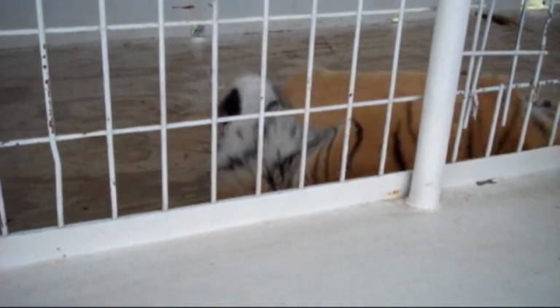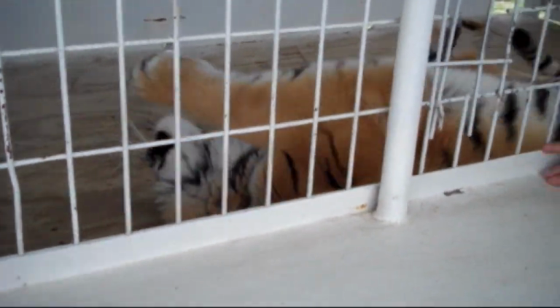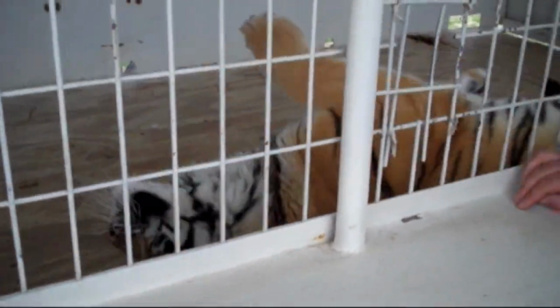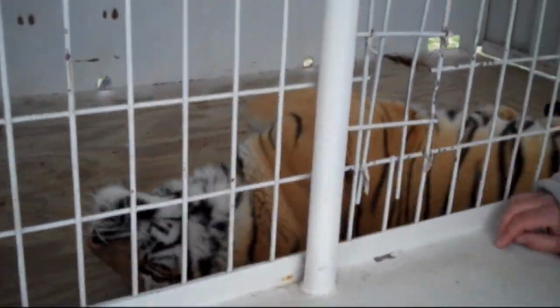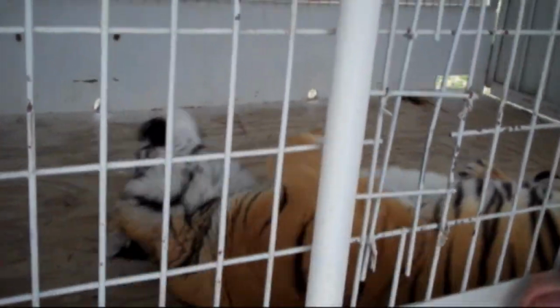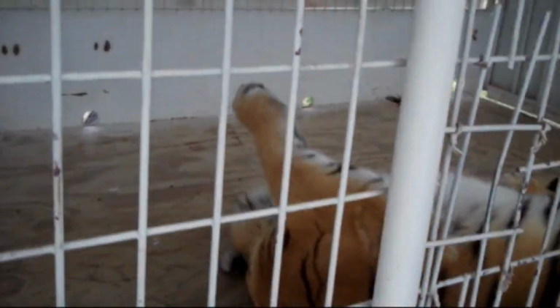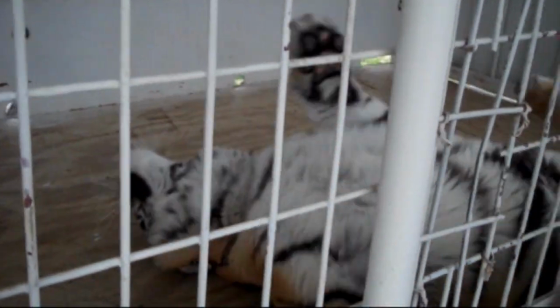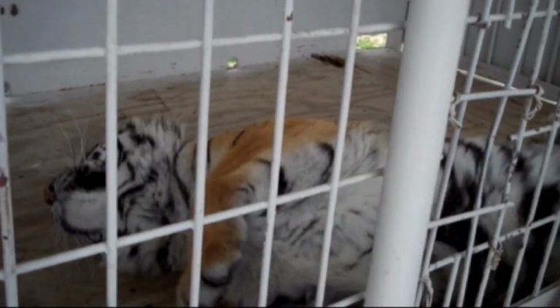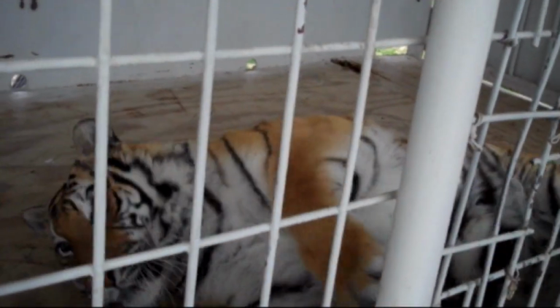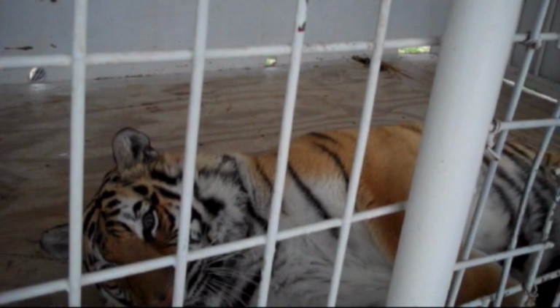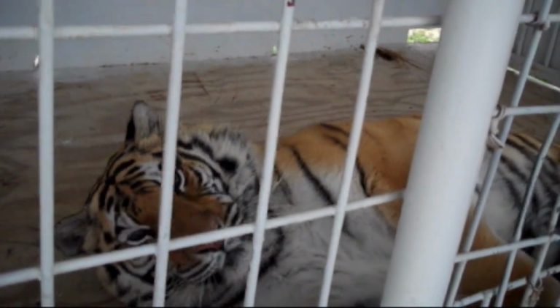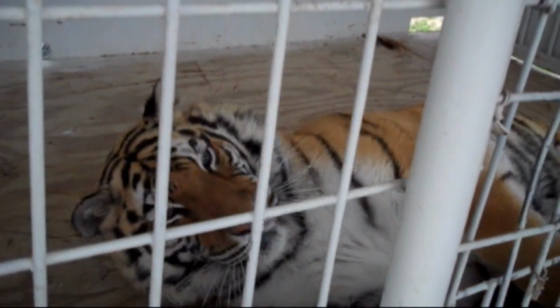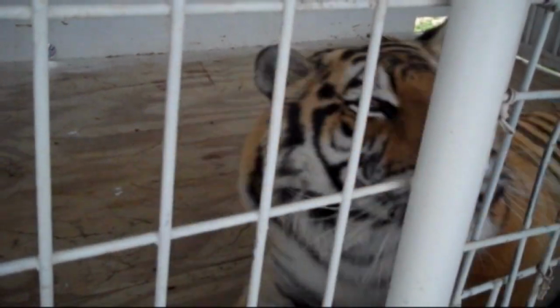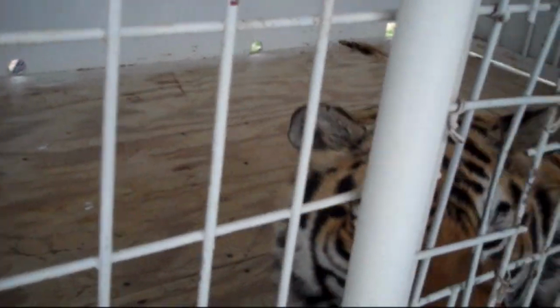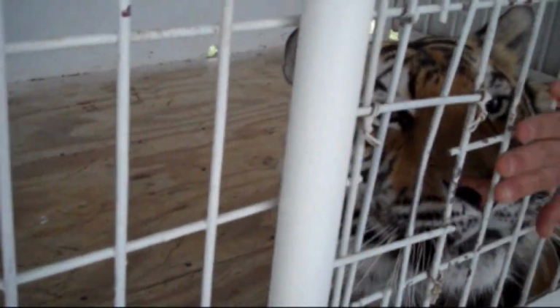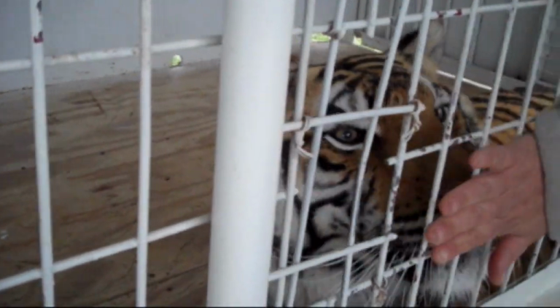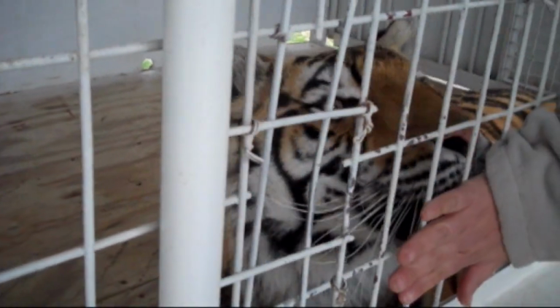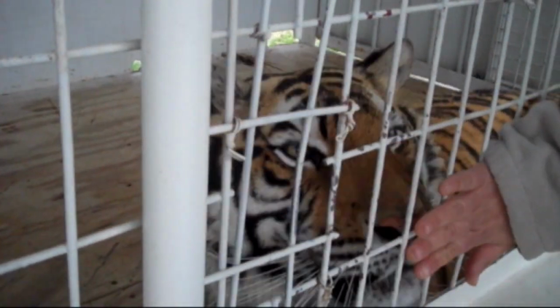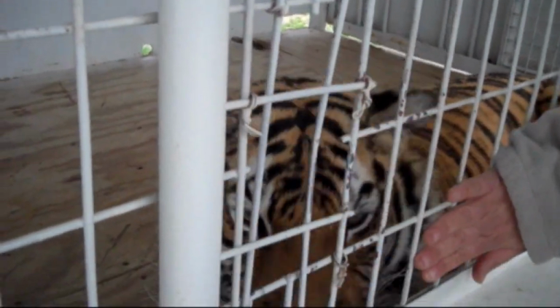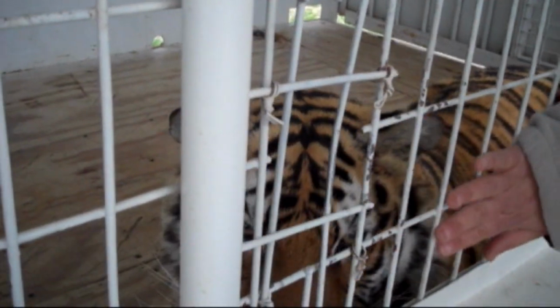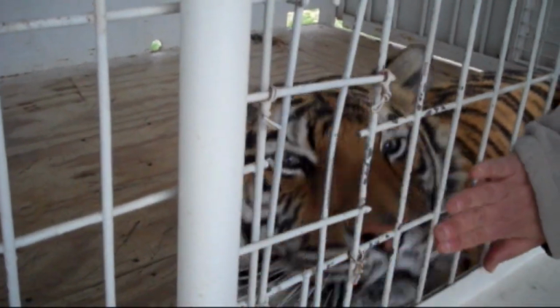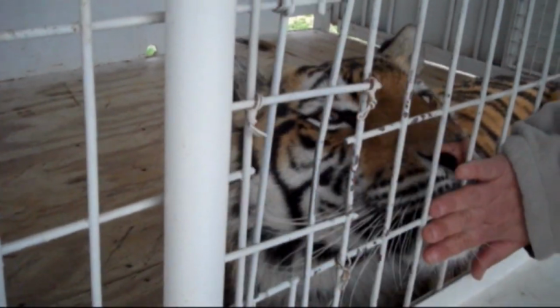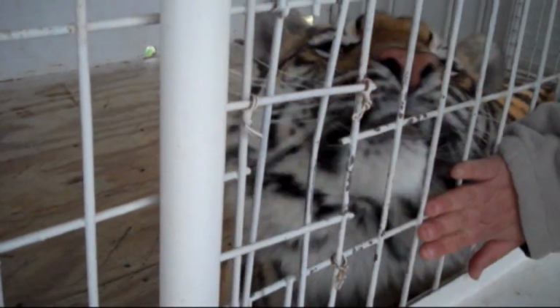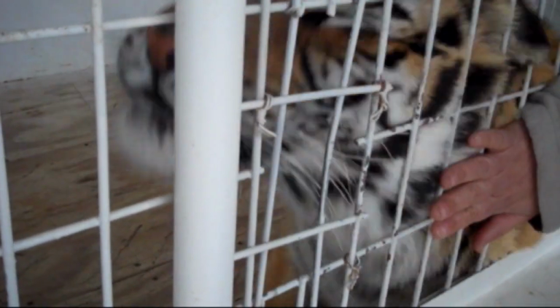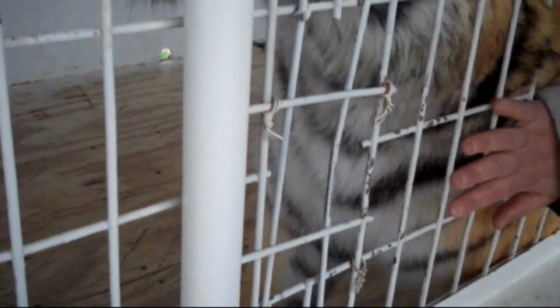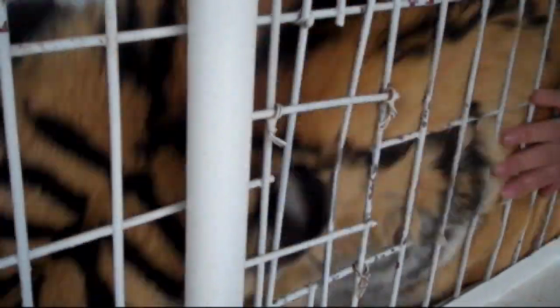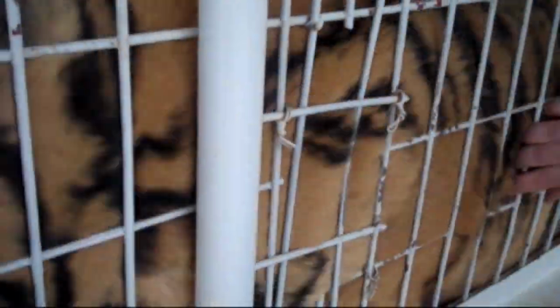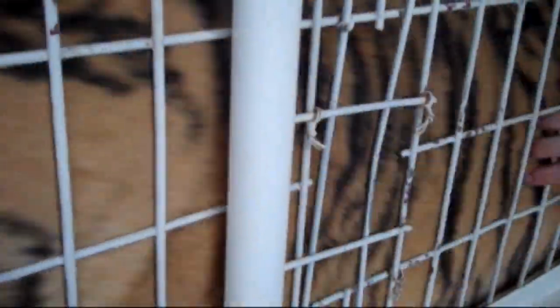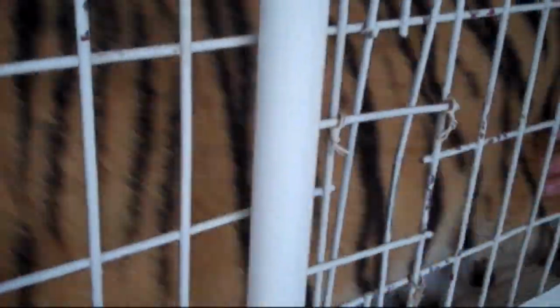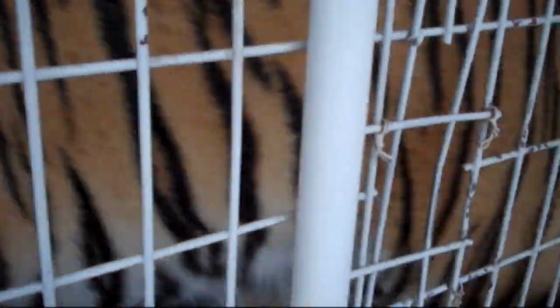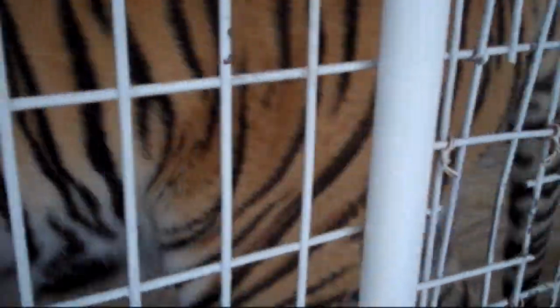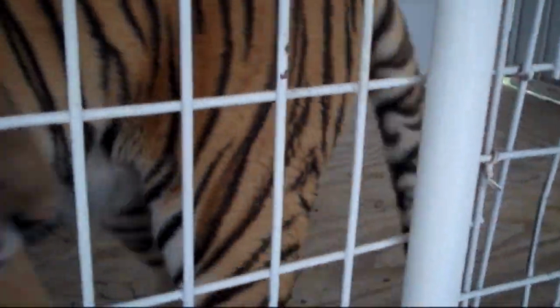They had a lot of nutritional issues, some bone density issues, and some had bad teeth. When they got here, we had to spend a lot of money on medical care for them, but they've been doing pretty well ever since then.